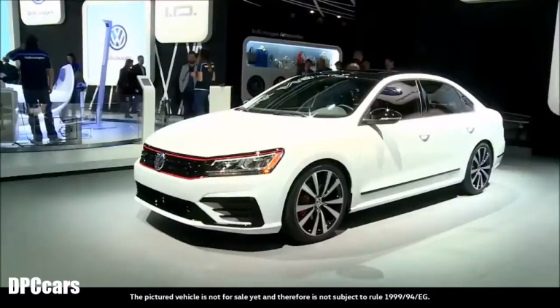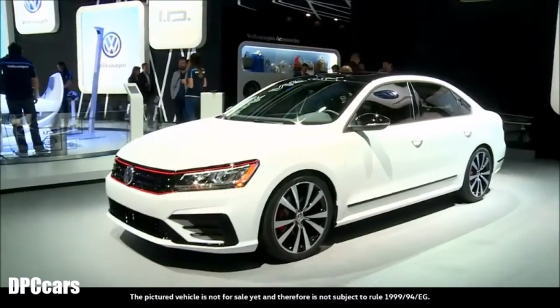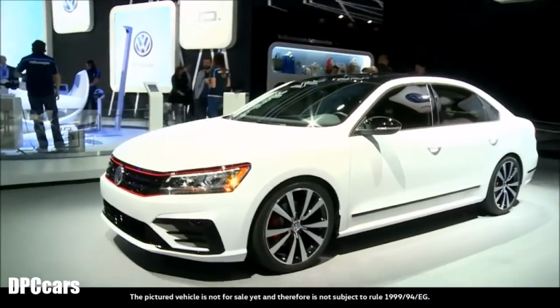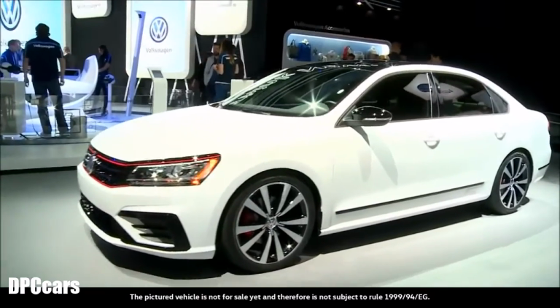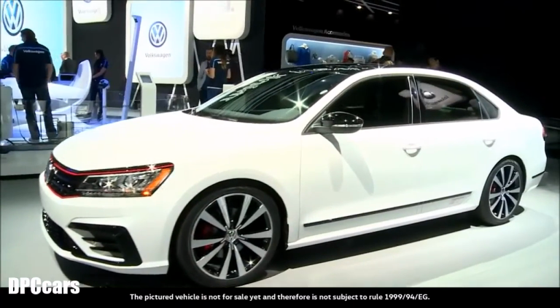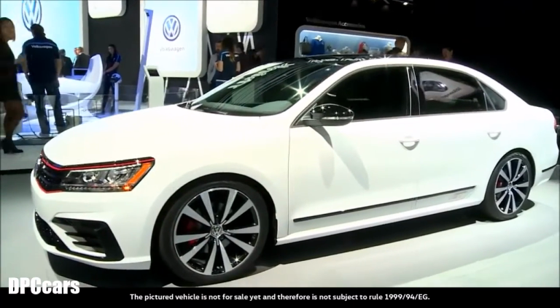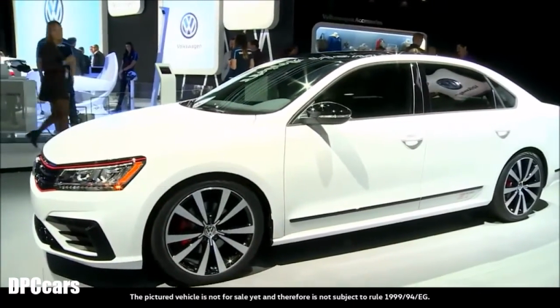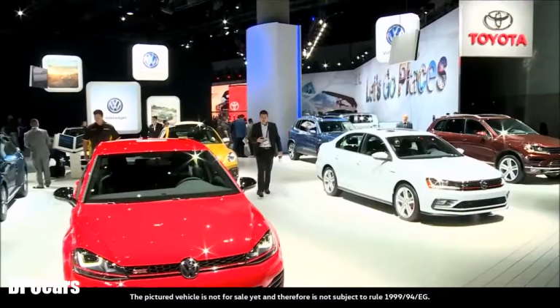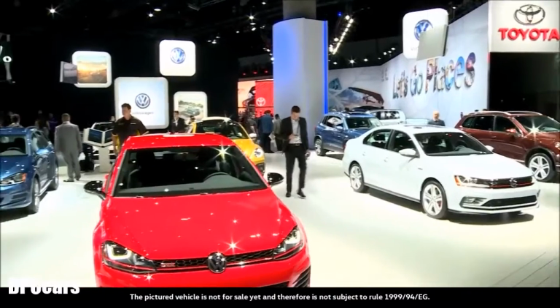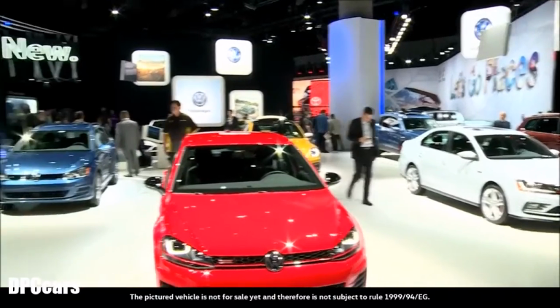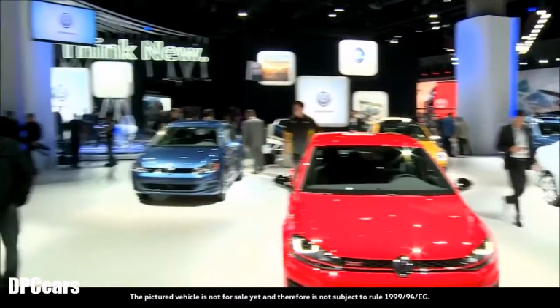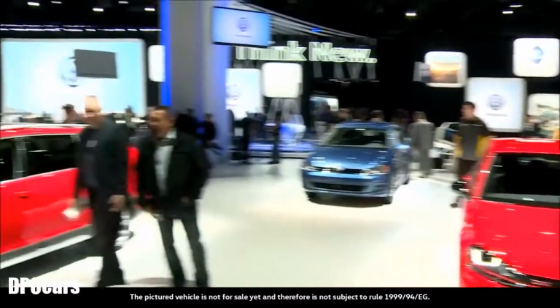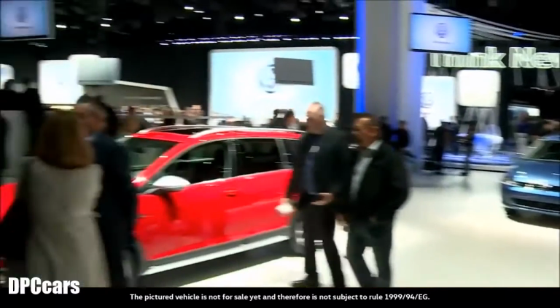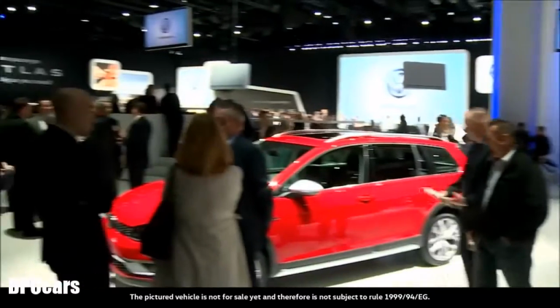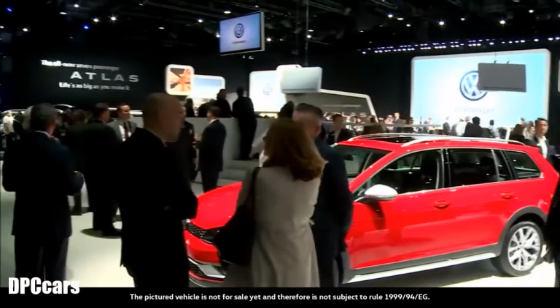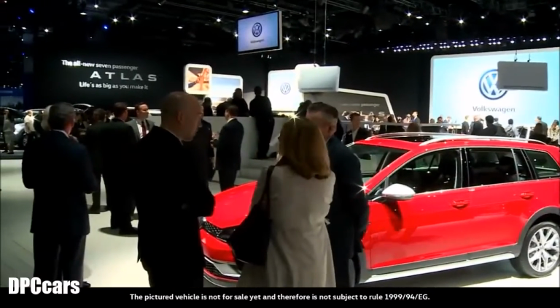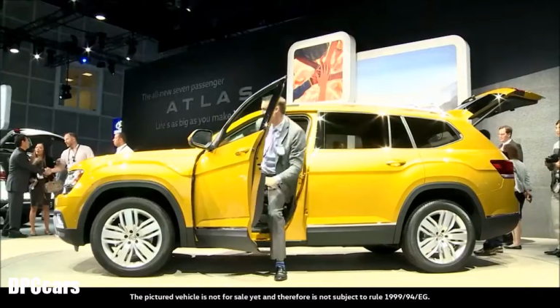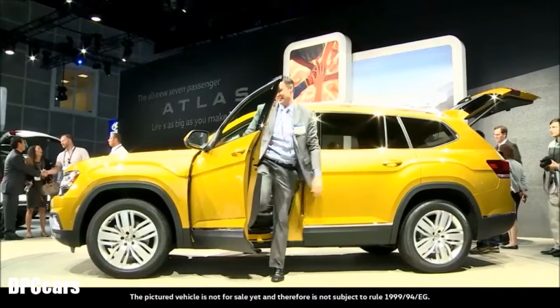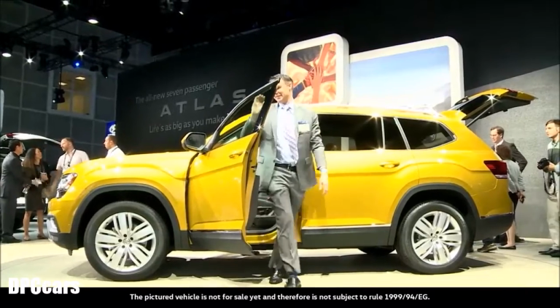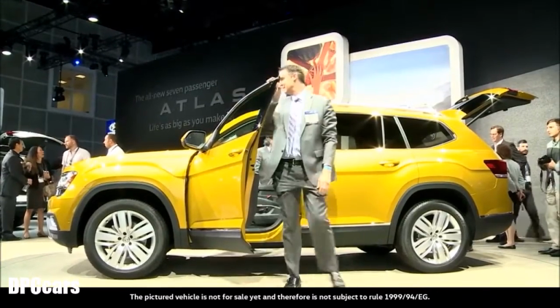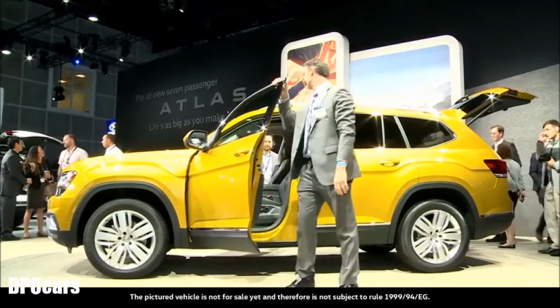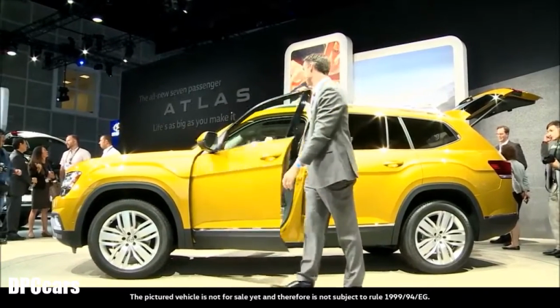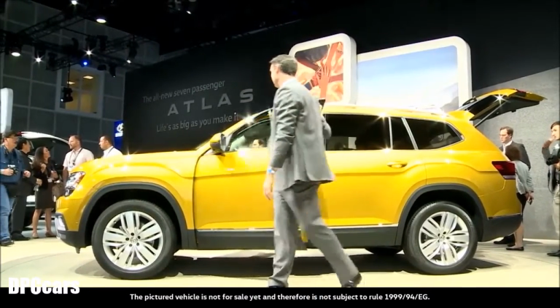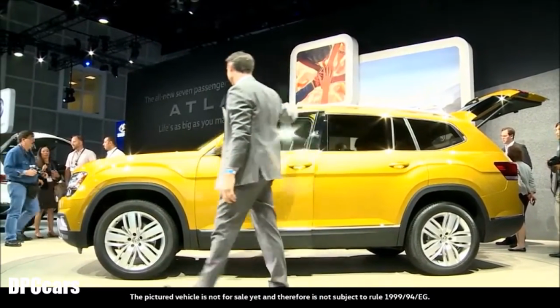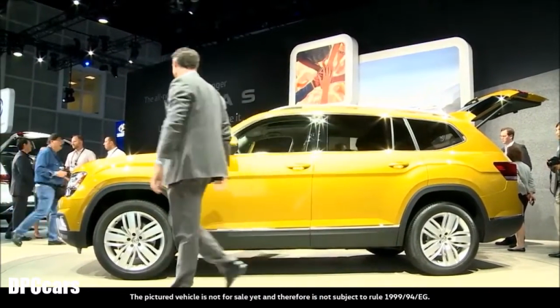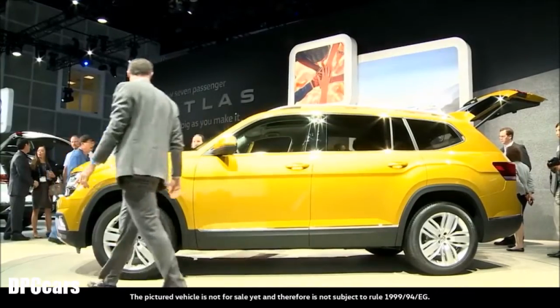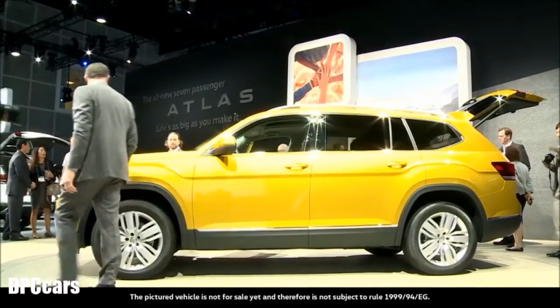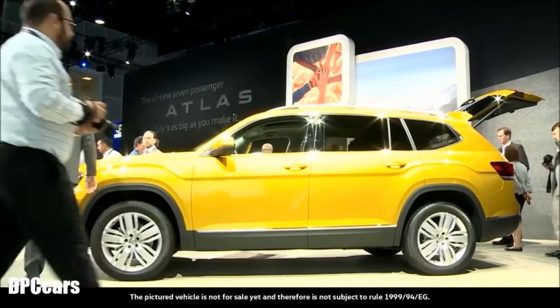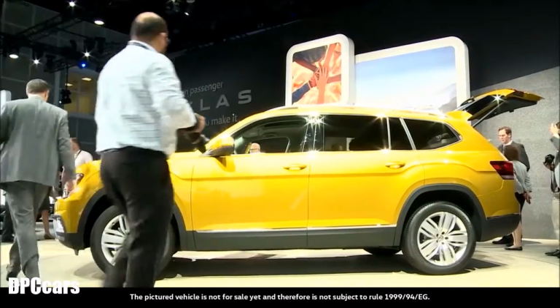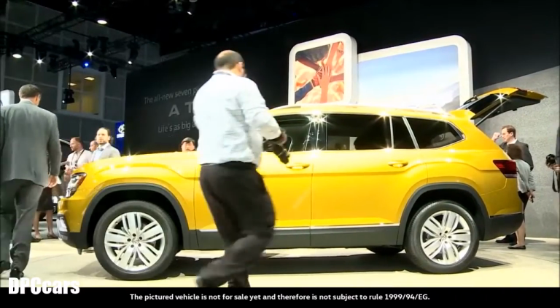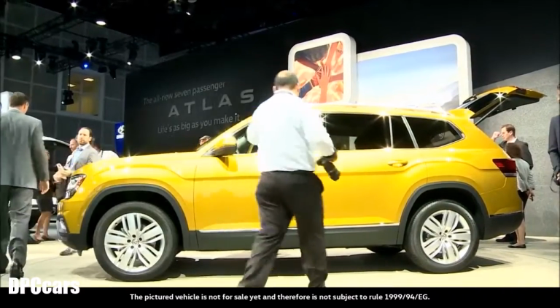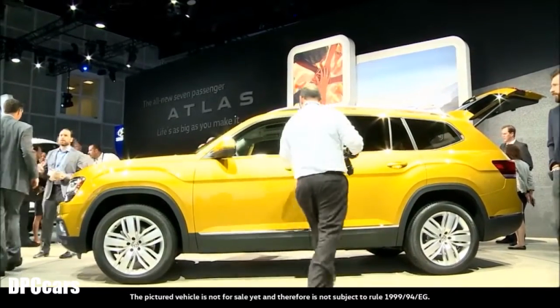Volkswagen offers more – innovative, mobile, hands-on technology. And most of all, it offers models American consumers want. With new products like the Atlas, Volkswagen sends a clear message at the LA Auto Show.